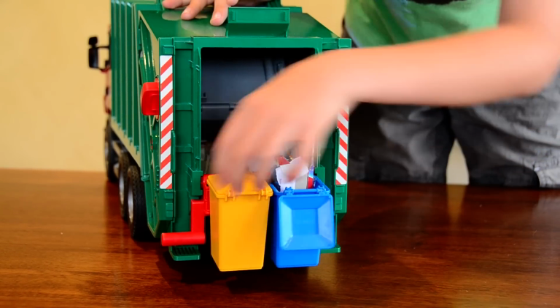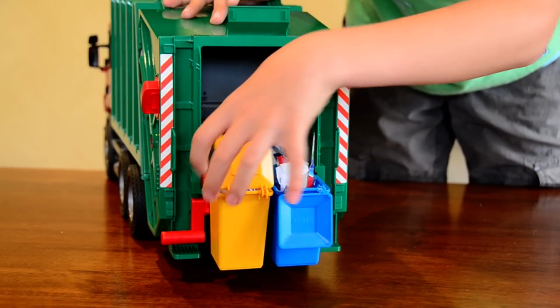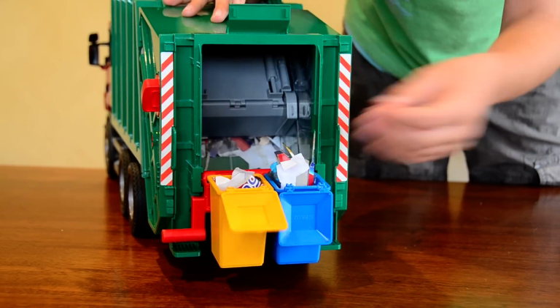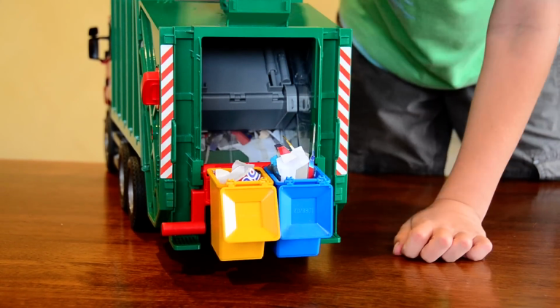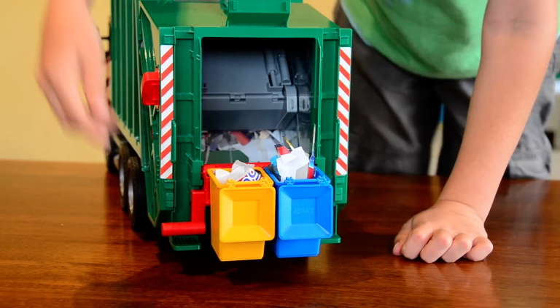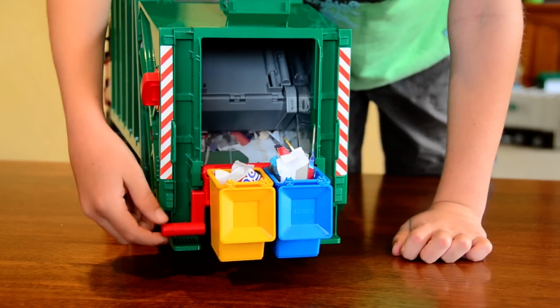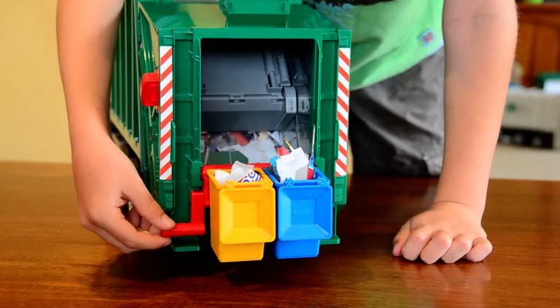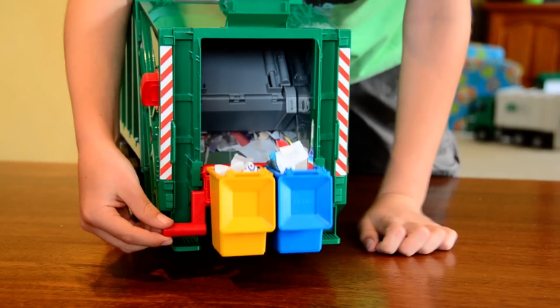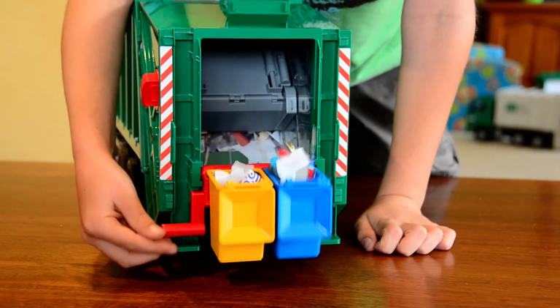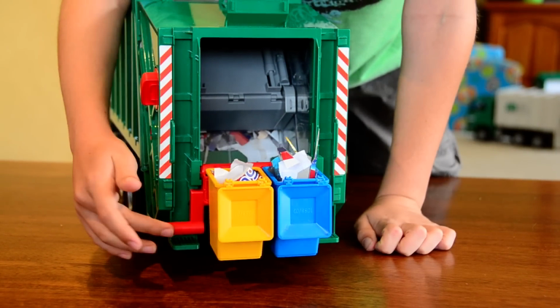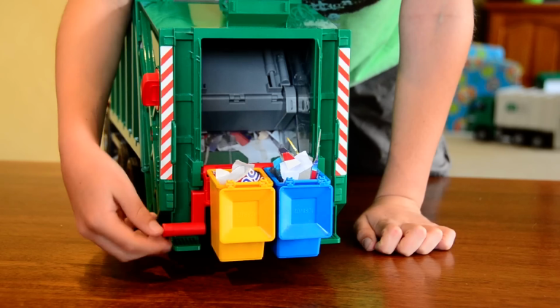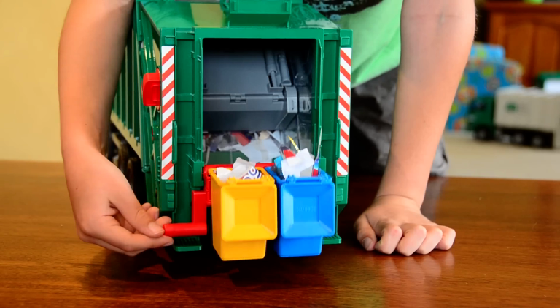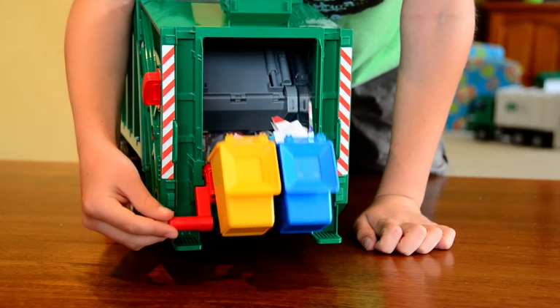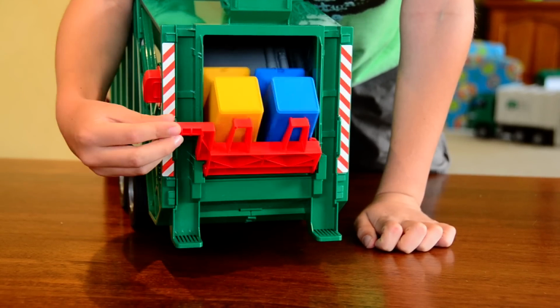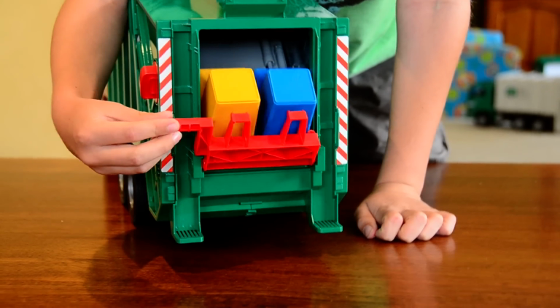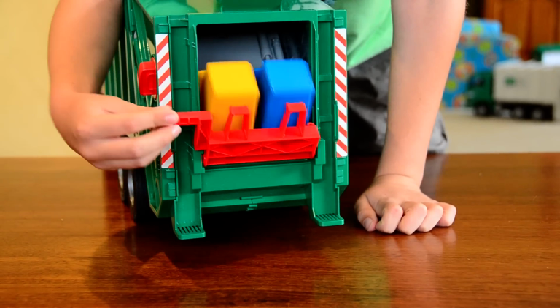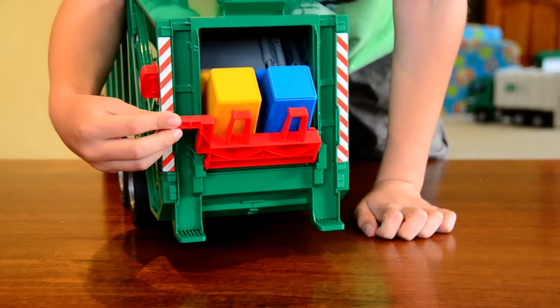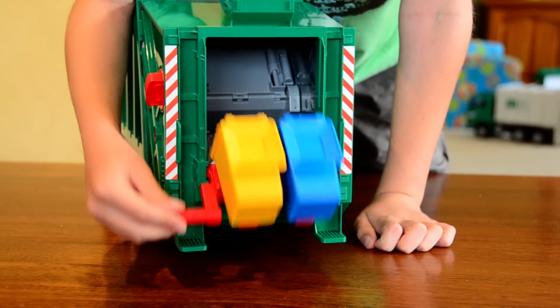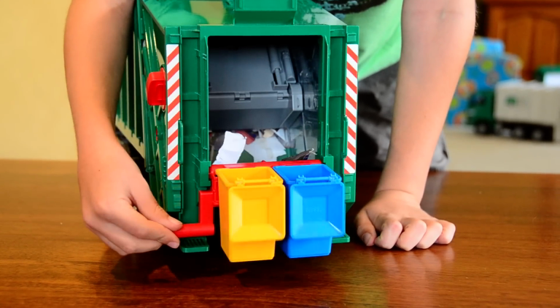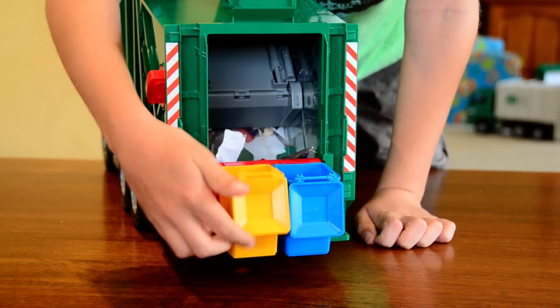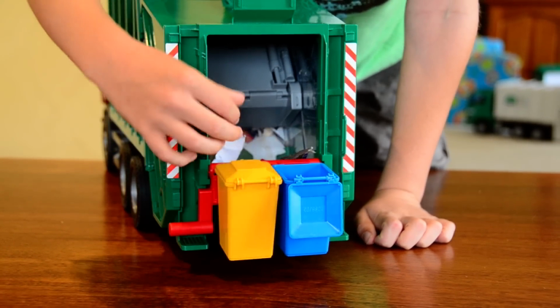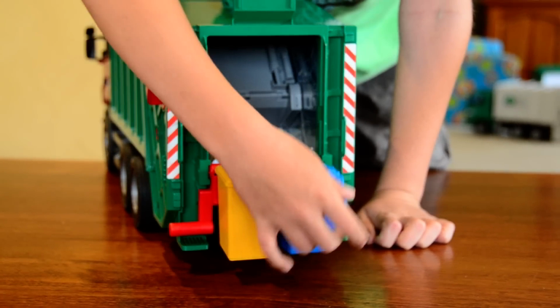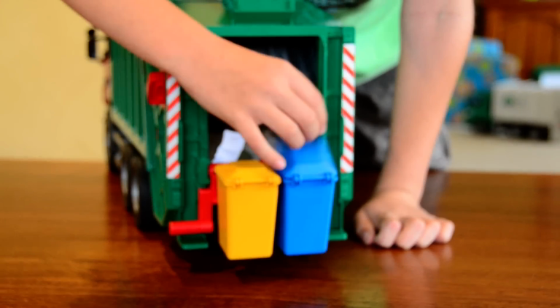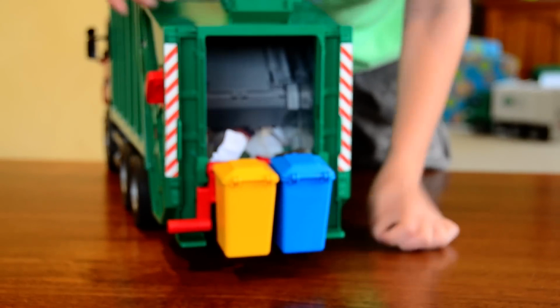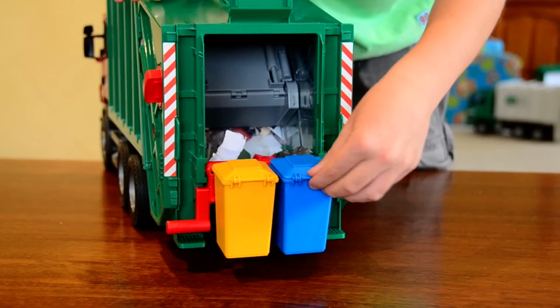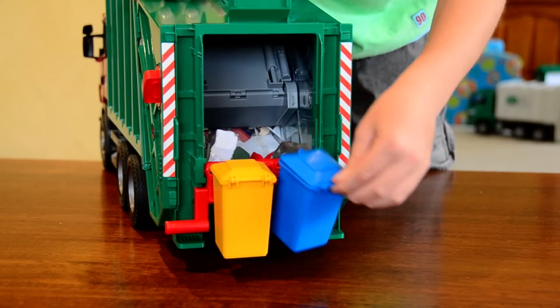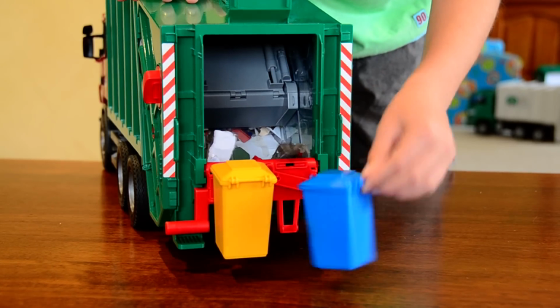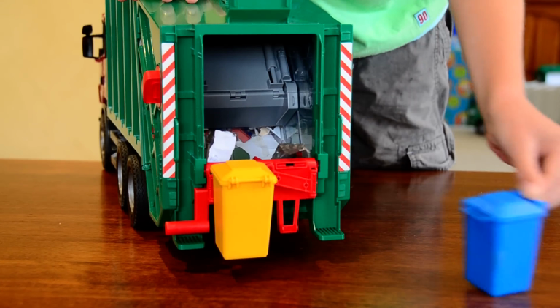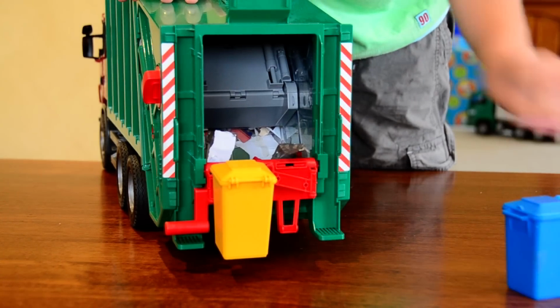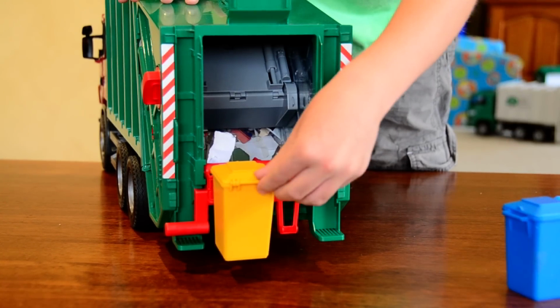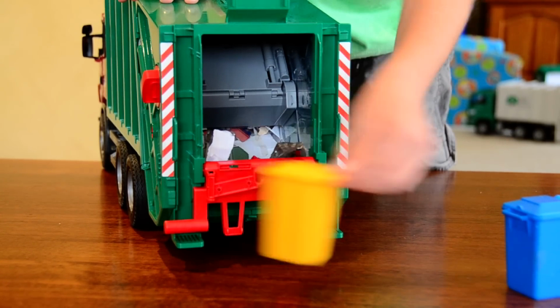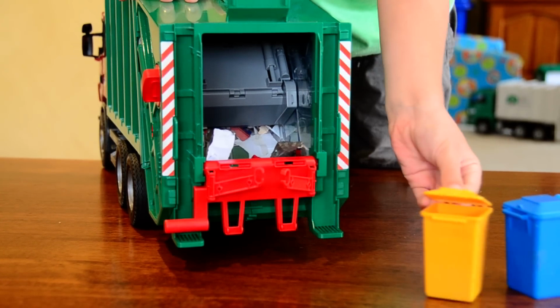Then we open the lids. The little bar, just lift it up. Close the lids, unhook it — very simple, just take it off.